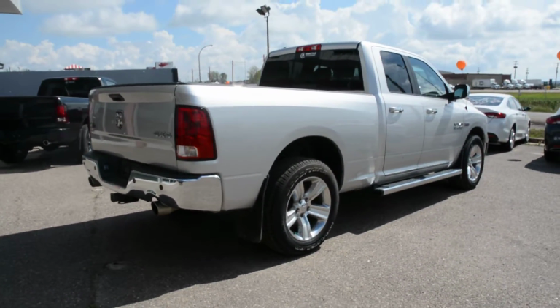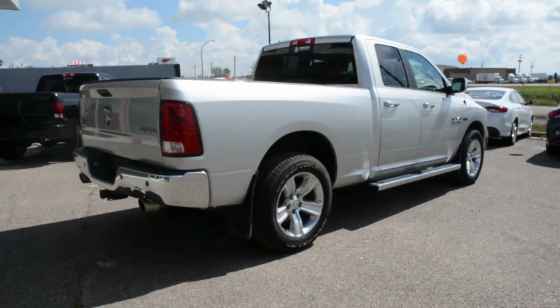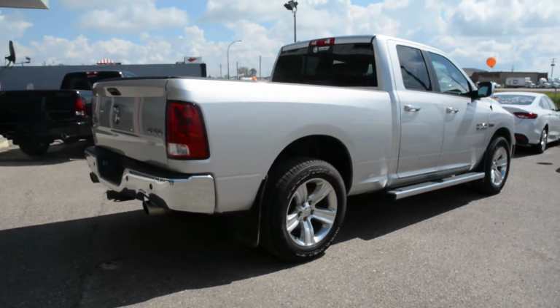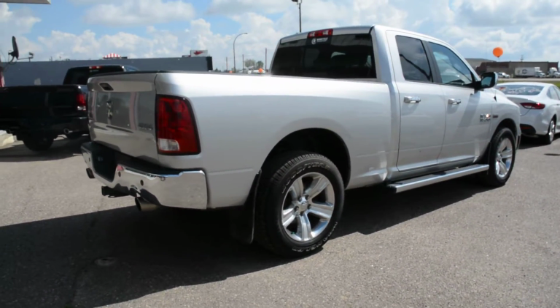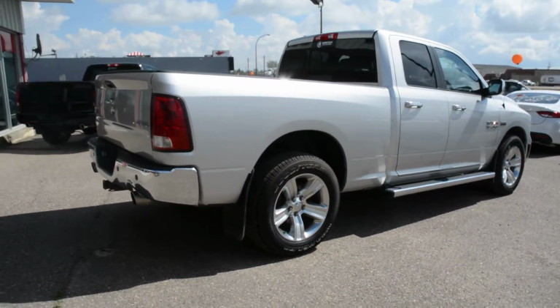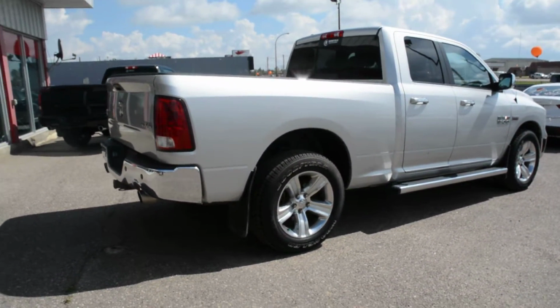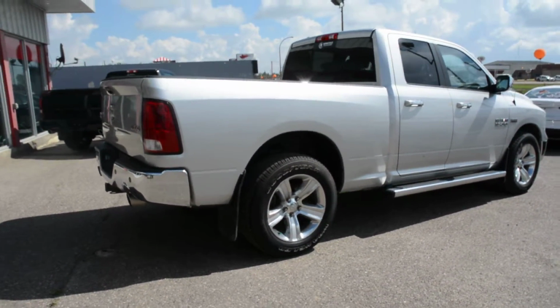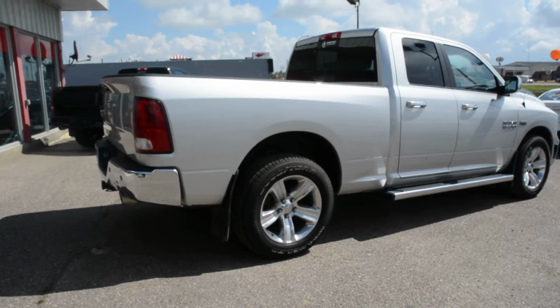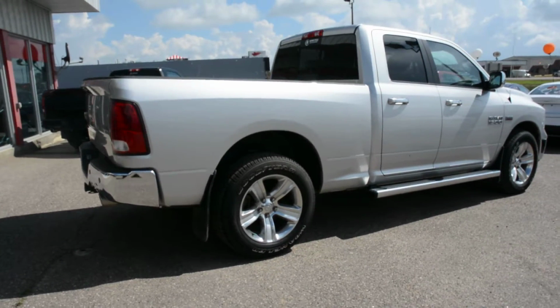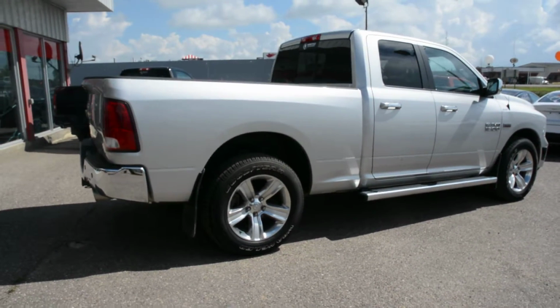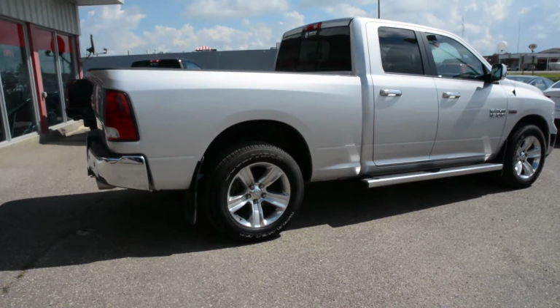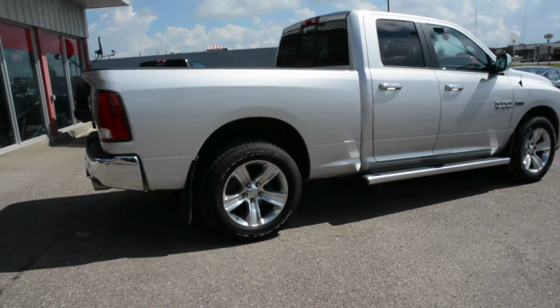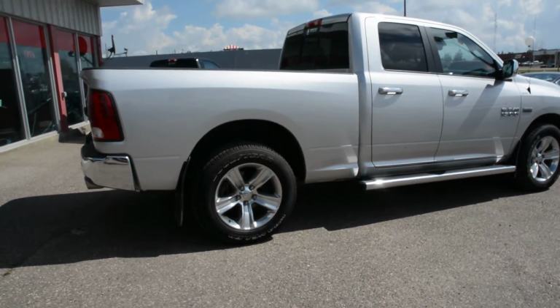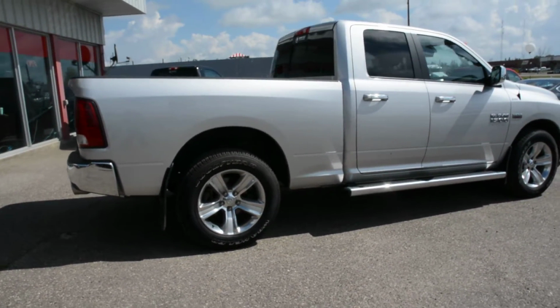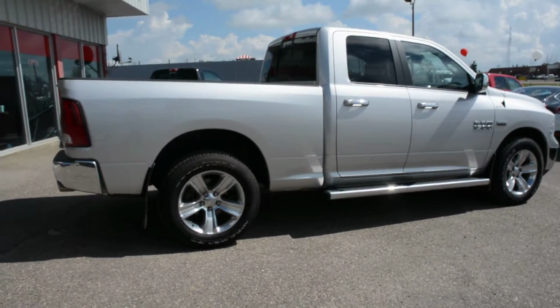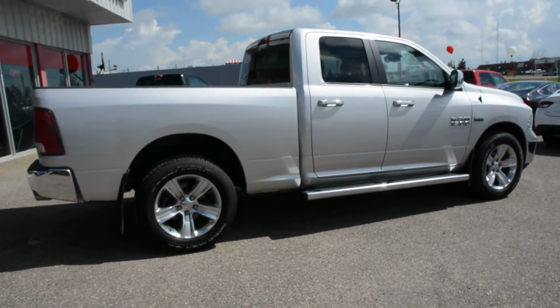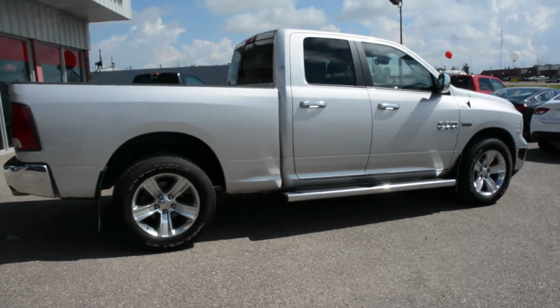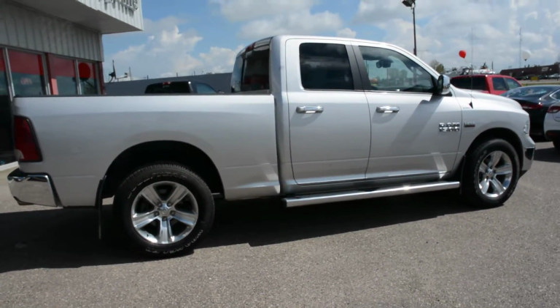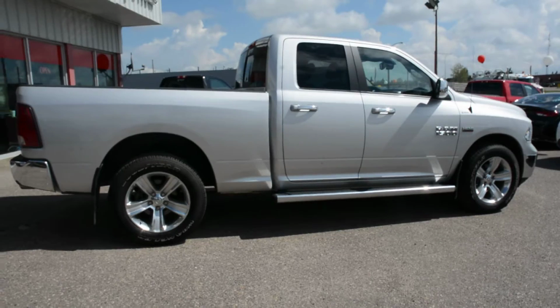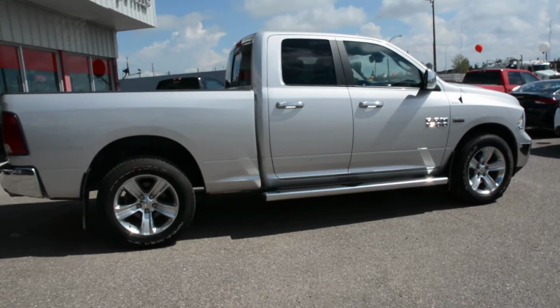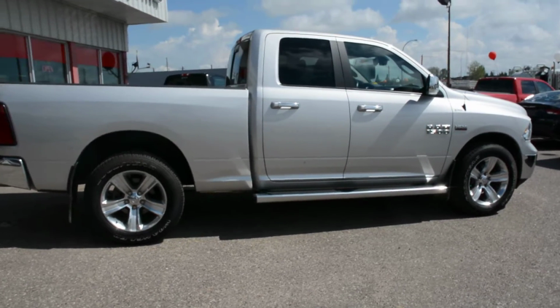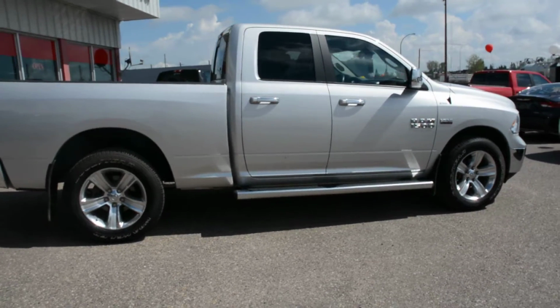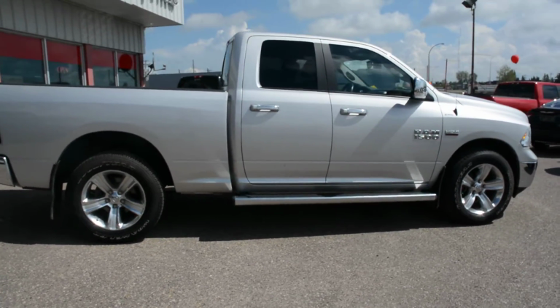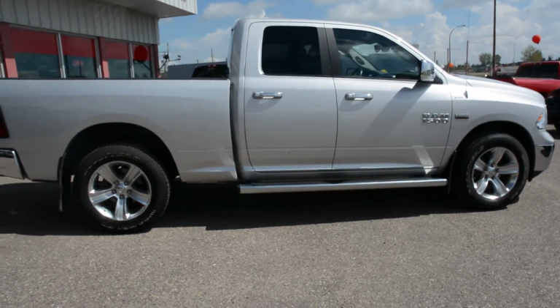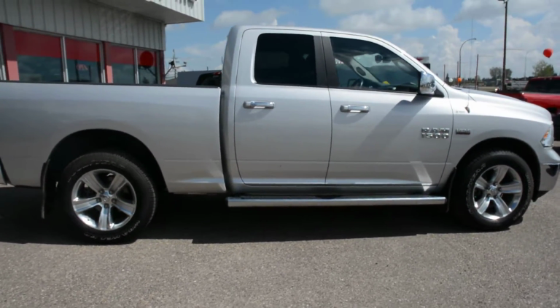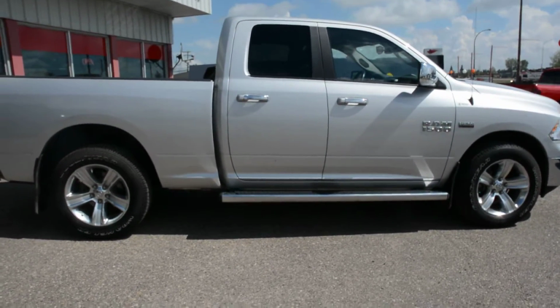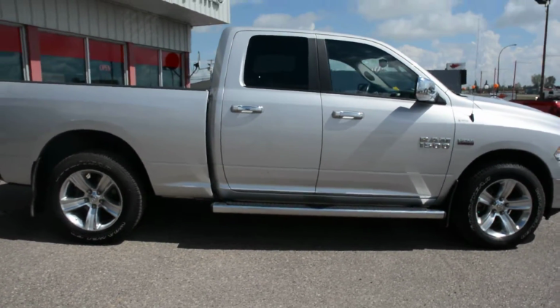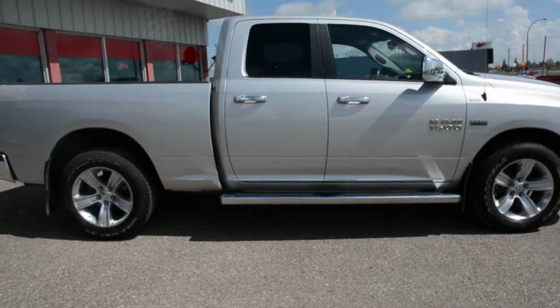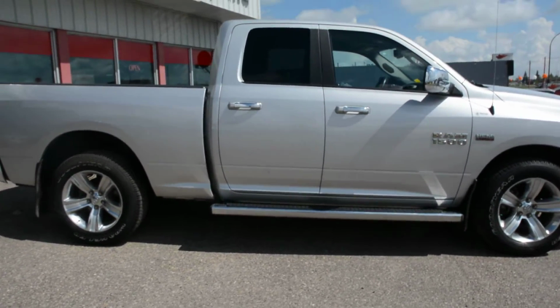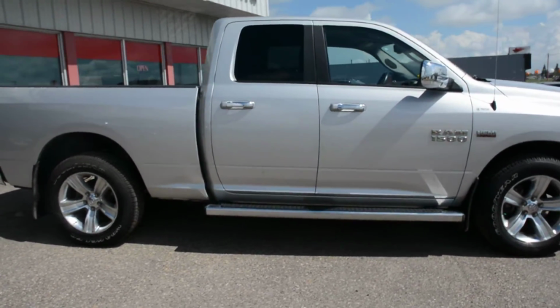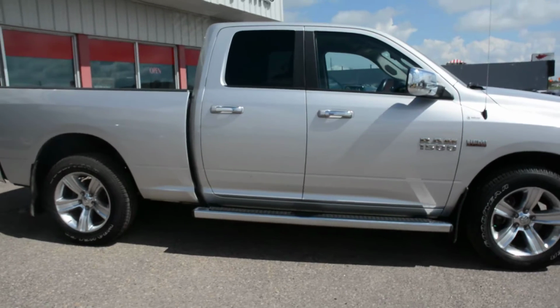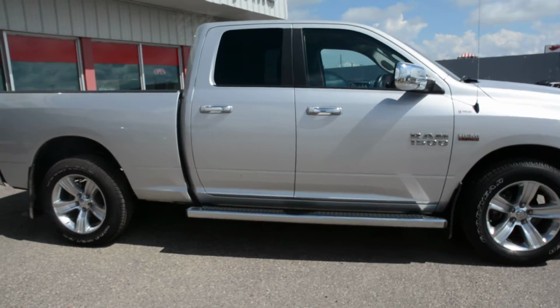Now the Ram 1500 lineup has a lot of great features. It does offer 4x4 capabilities as well as some great towing and hauling options, so you get great handling on even some of those rougher road conditions.